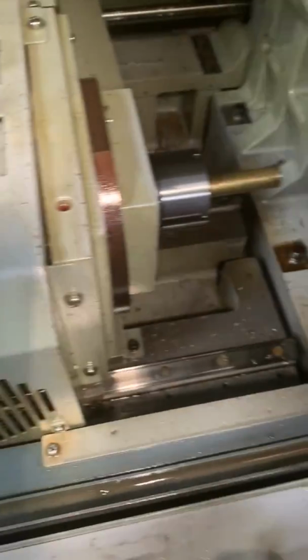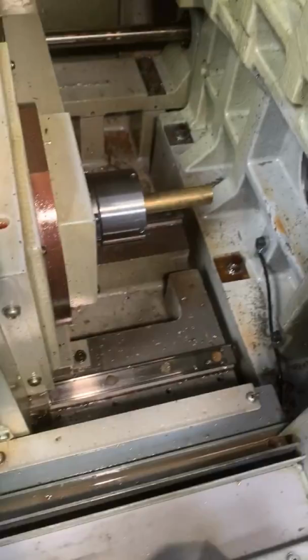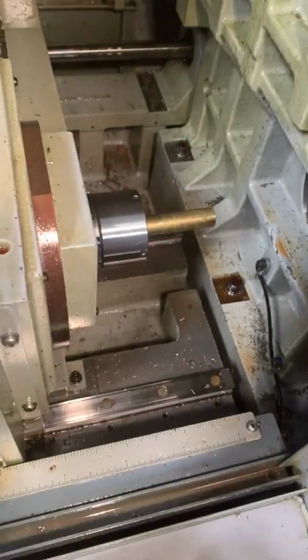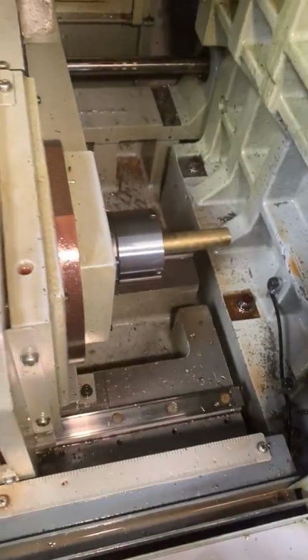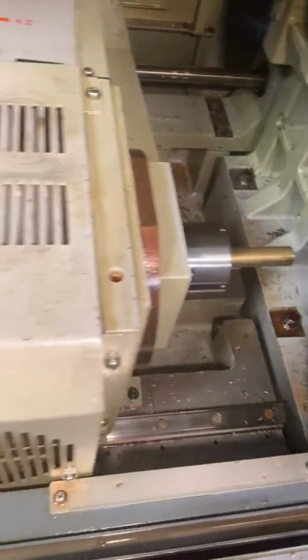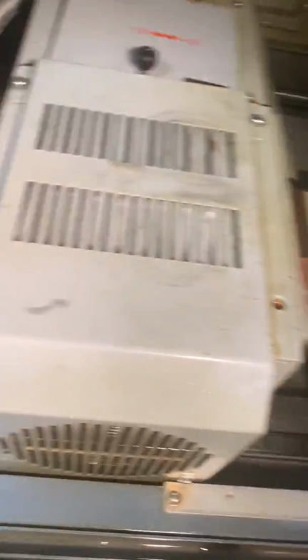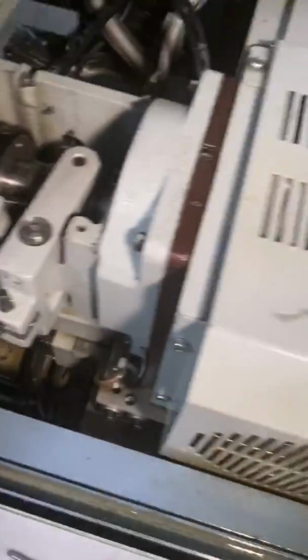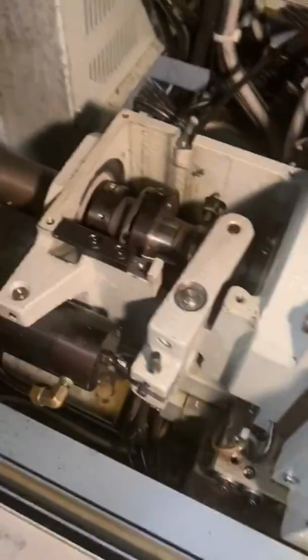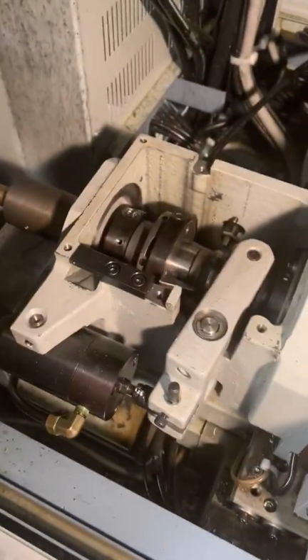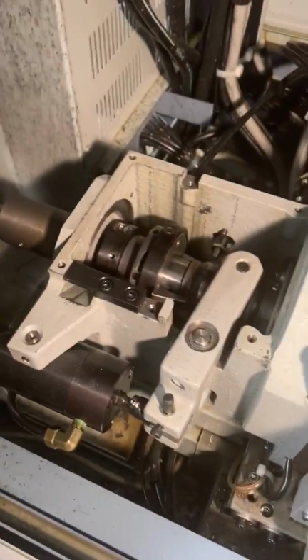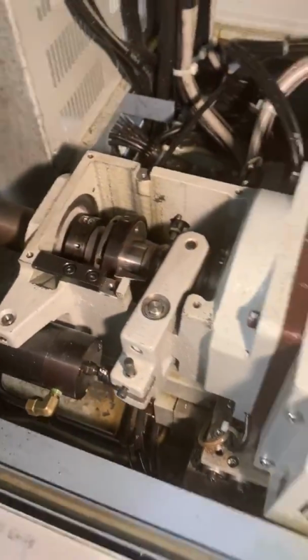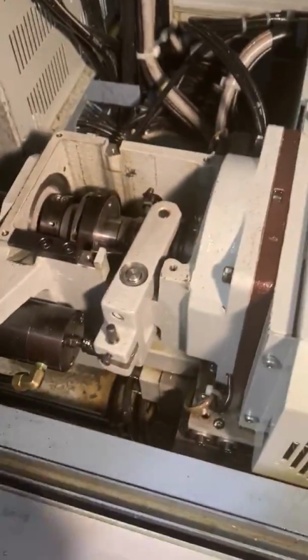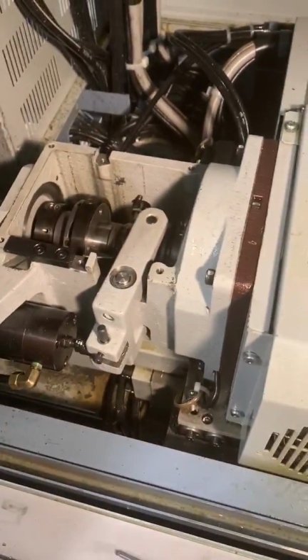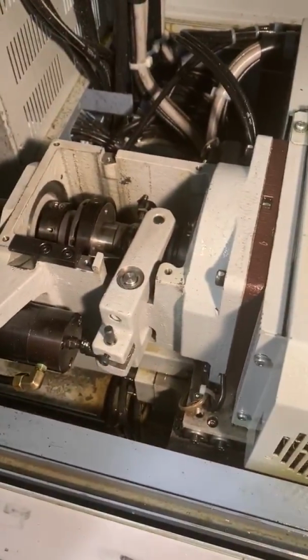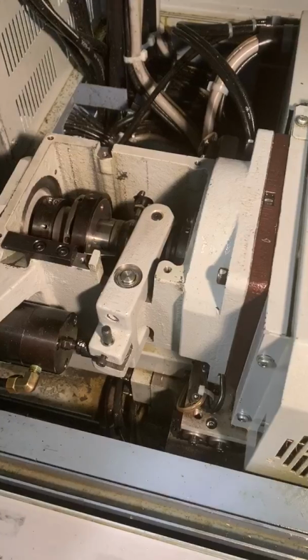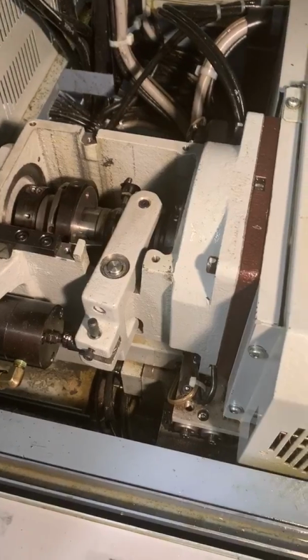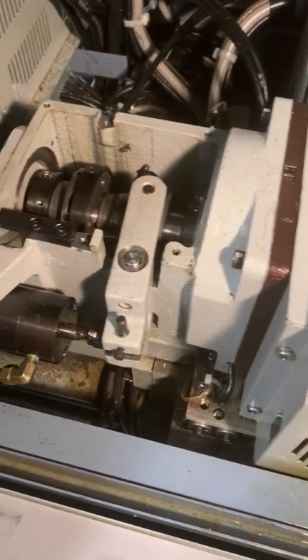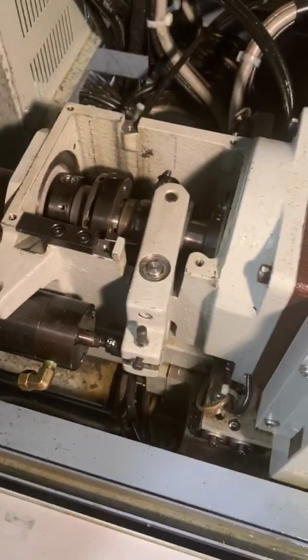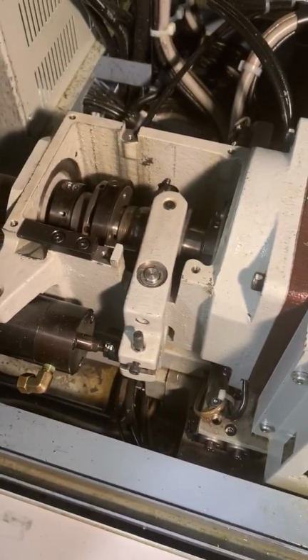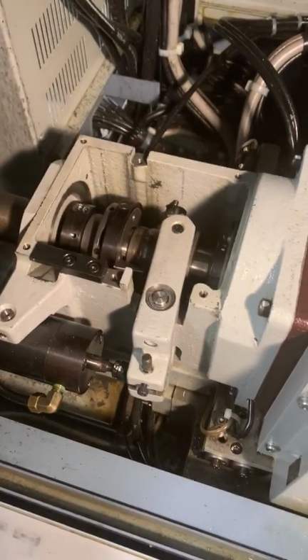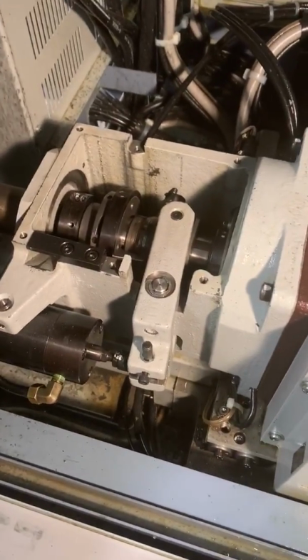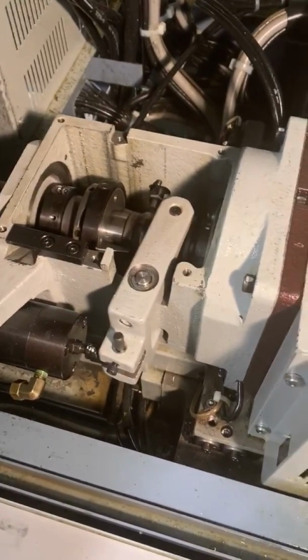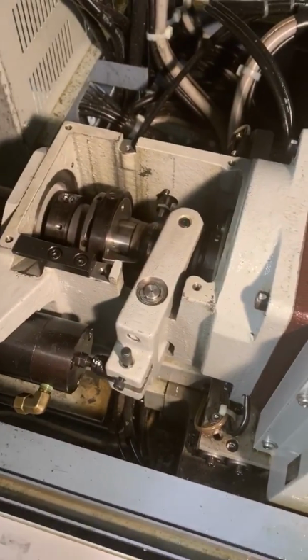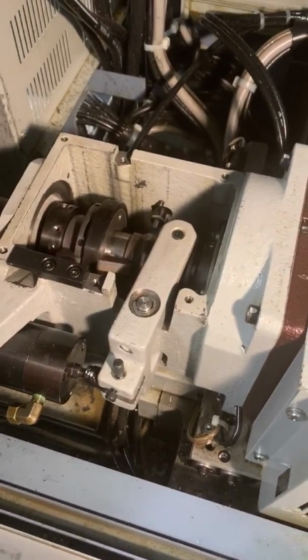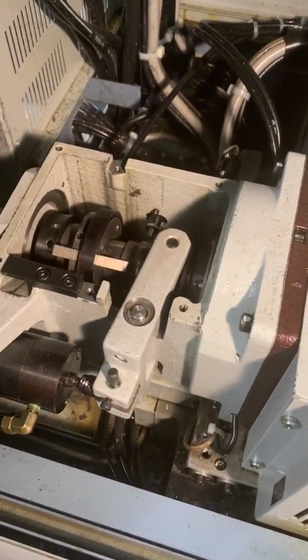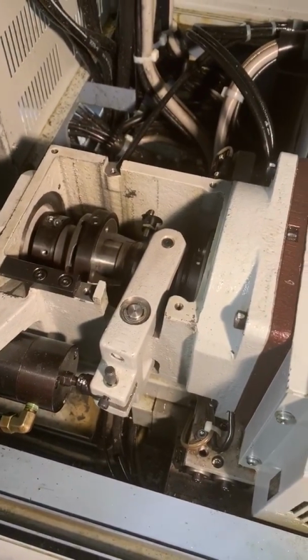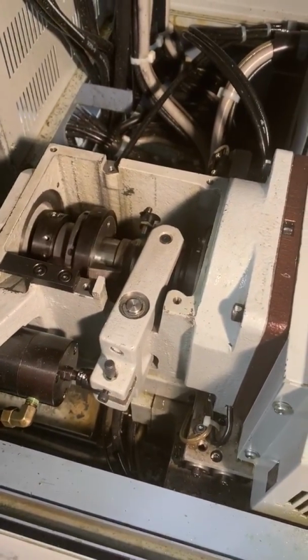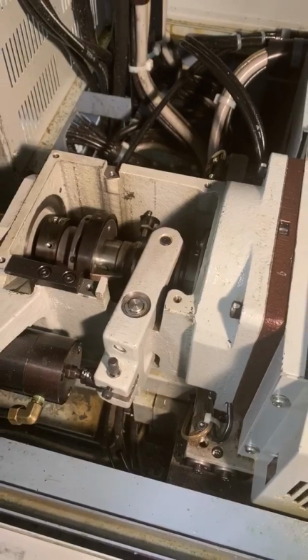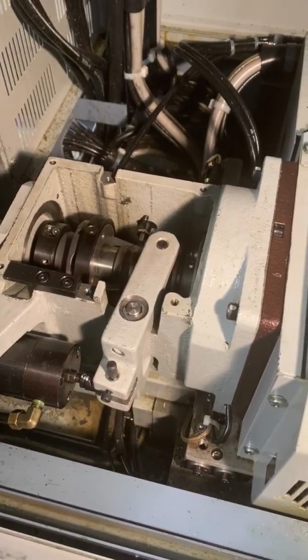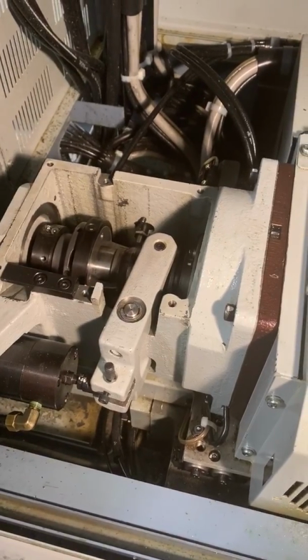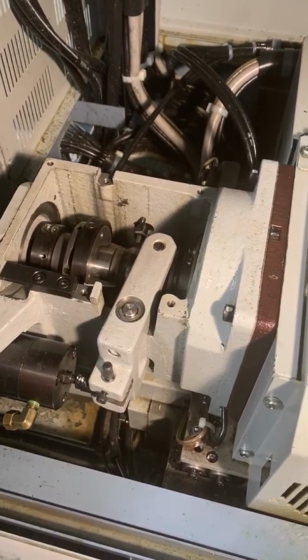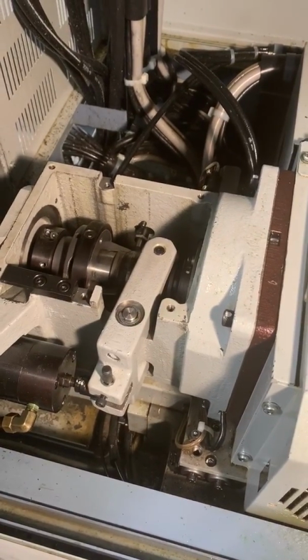We got some new bar stock in here, it's a different size. Now if I go to clamp this and I unclamp it, it's not as tight as I'd like, so I'm going to want to adjust it.